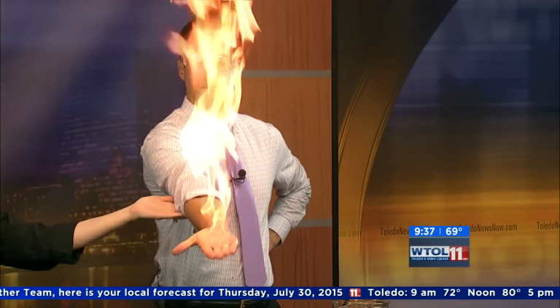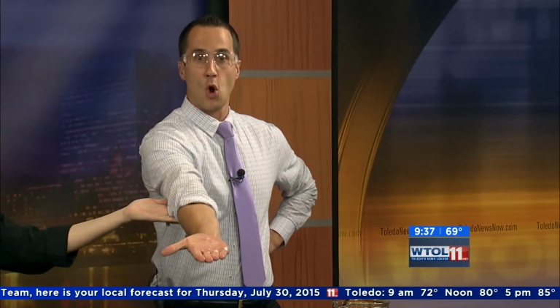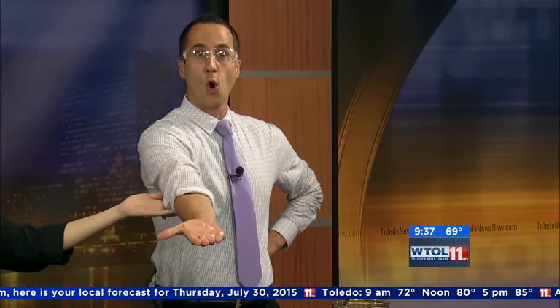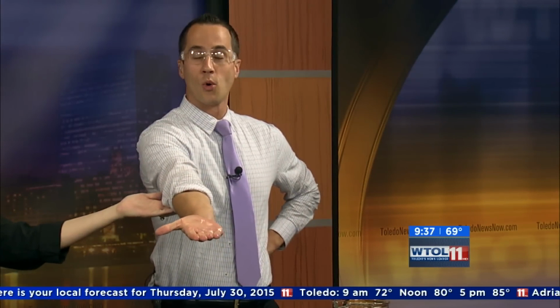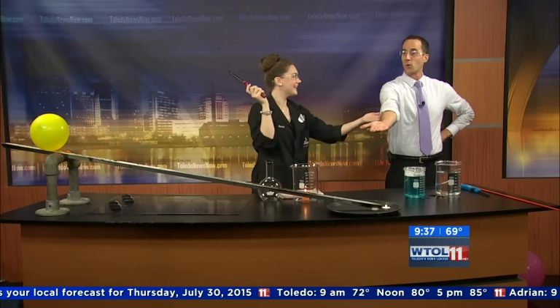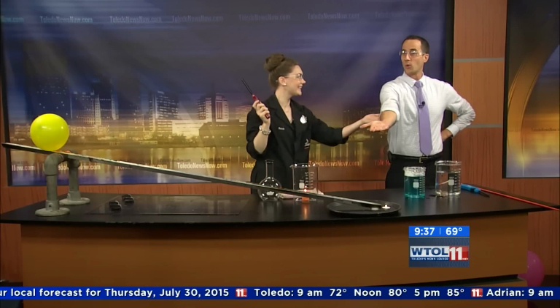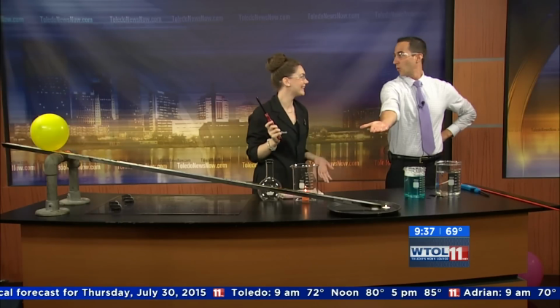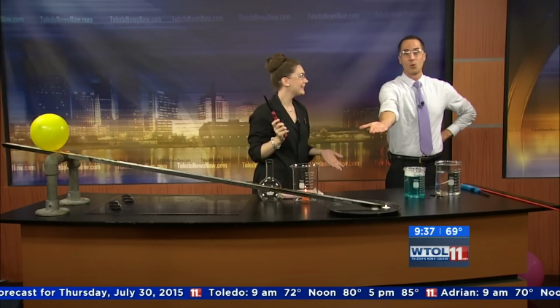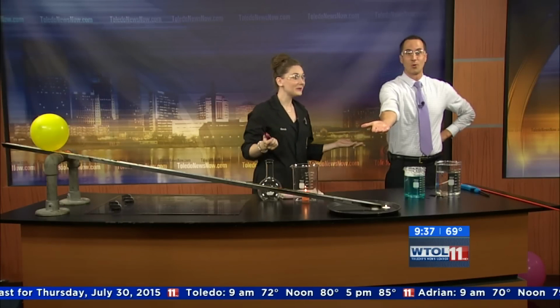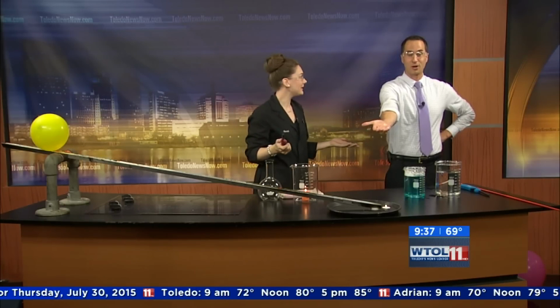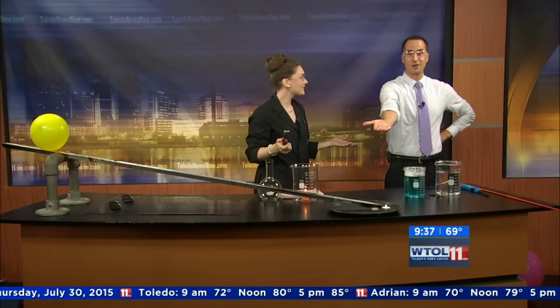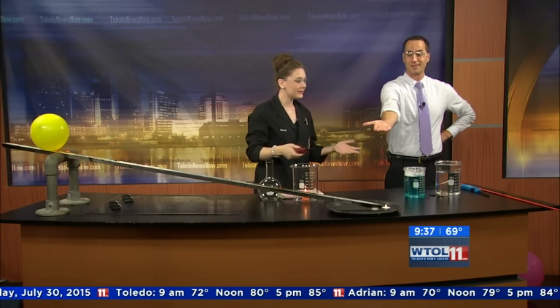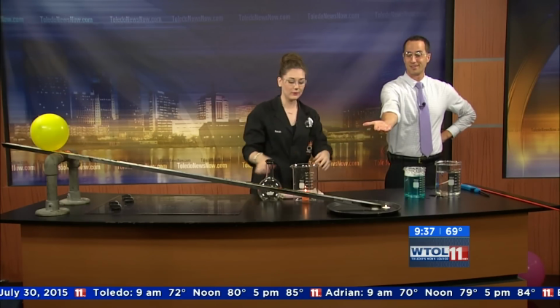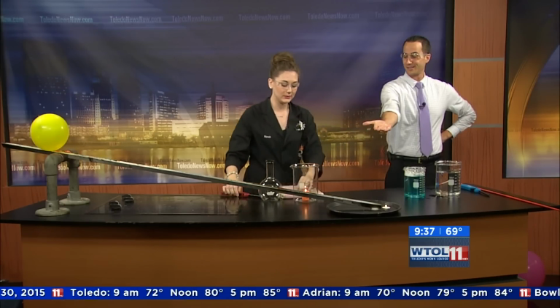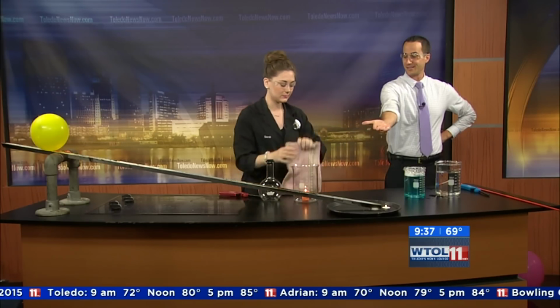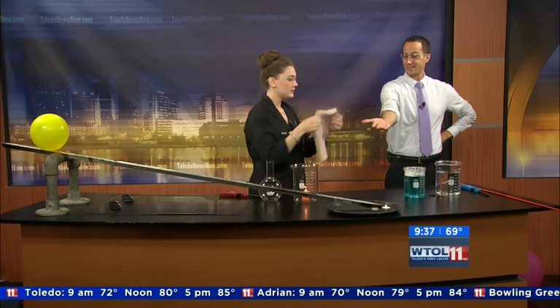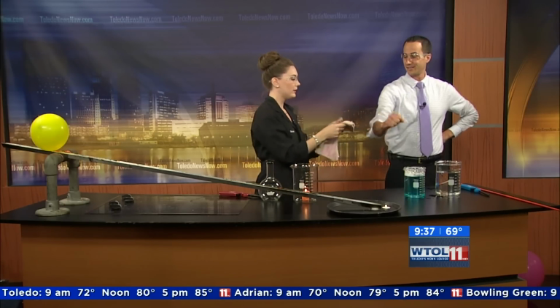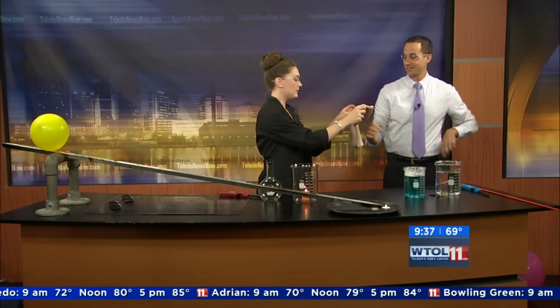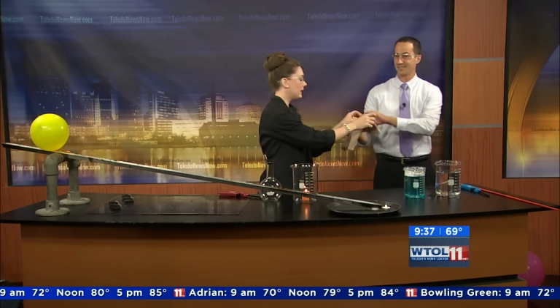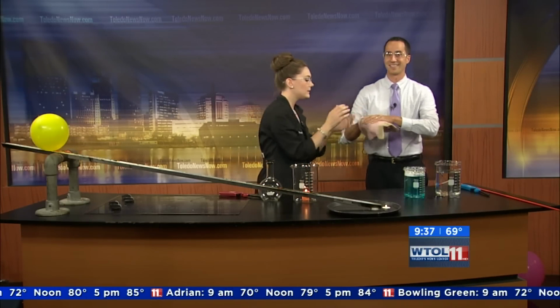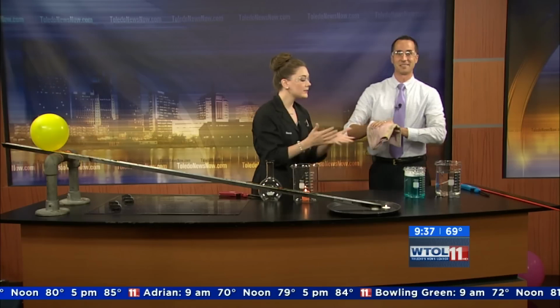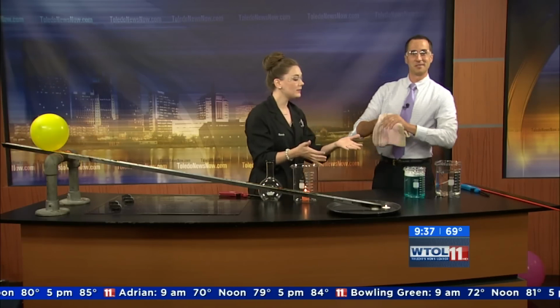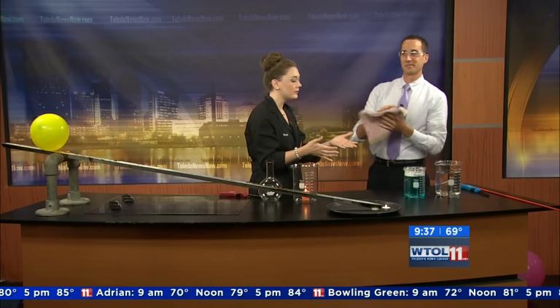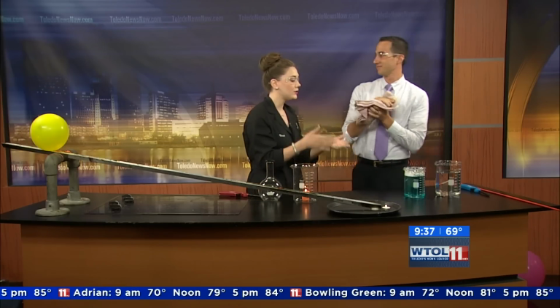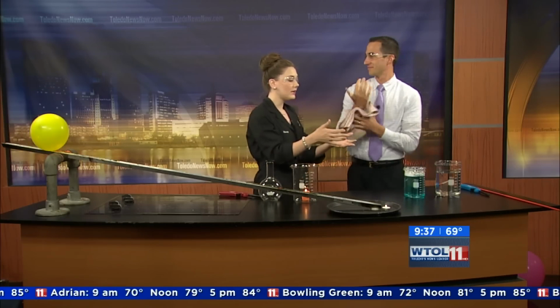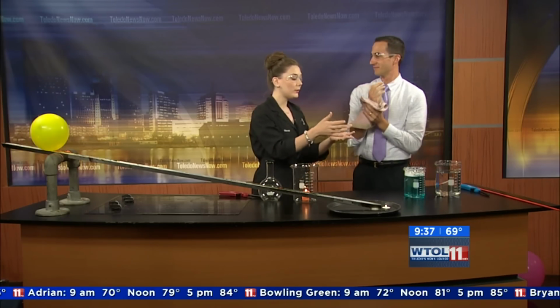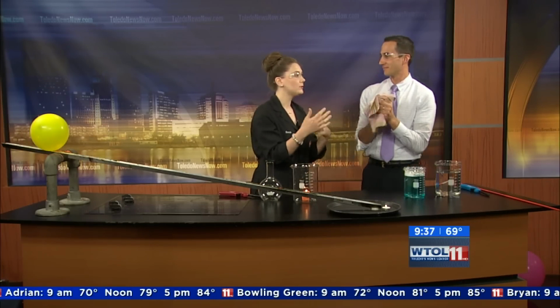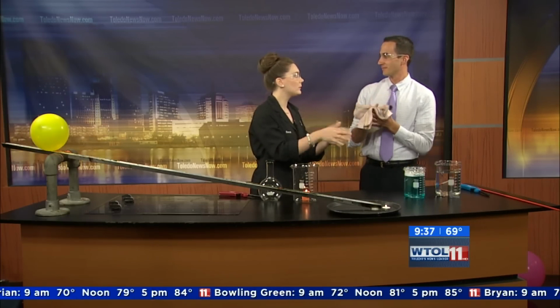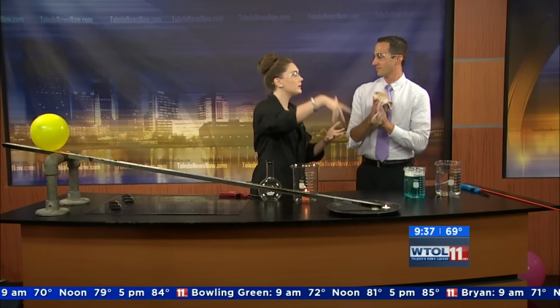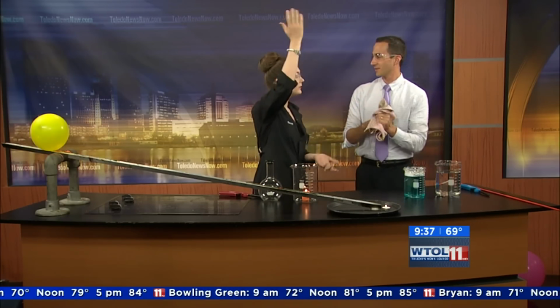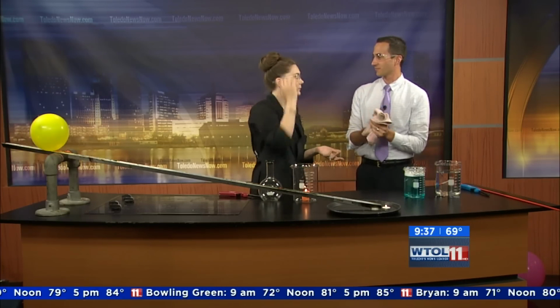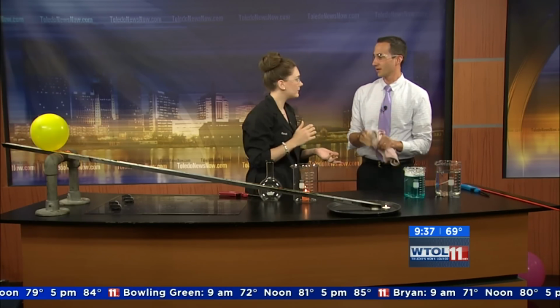We're going to light them on fire. Pretty cool, right? Now methane is lighter than air, so you can see how quickly those flames went up, and they traveled upward toward the ceiling.